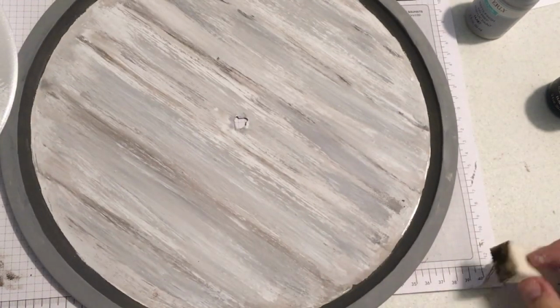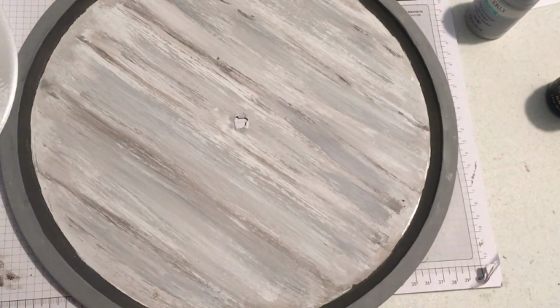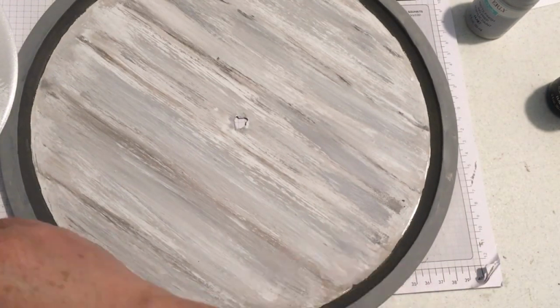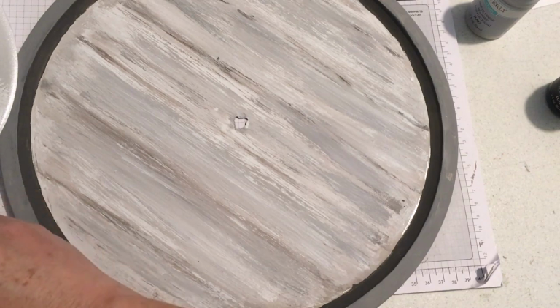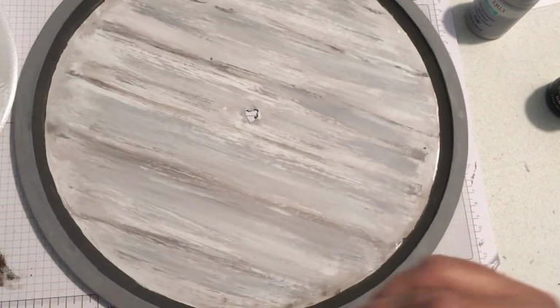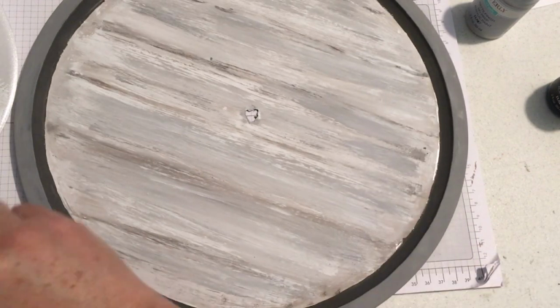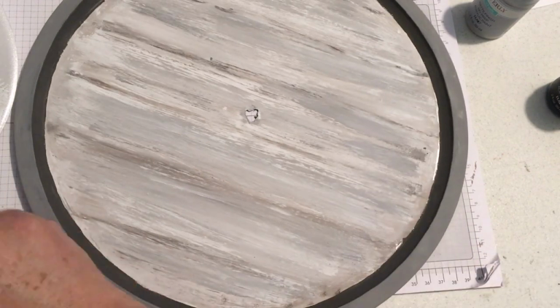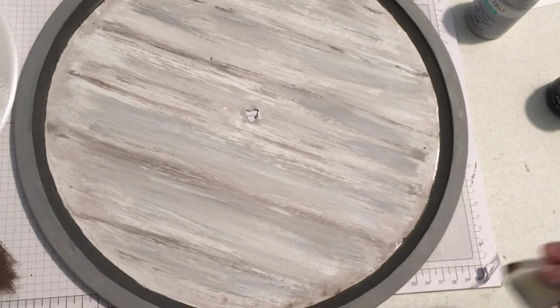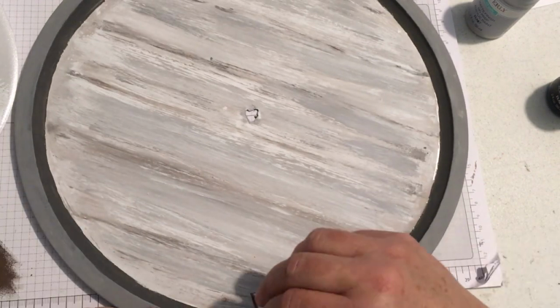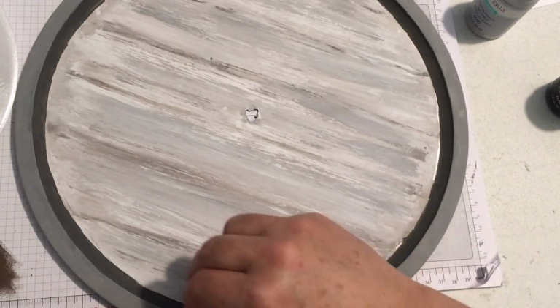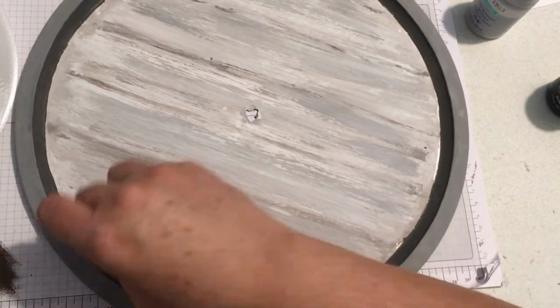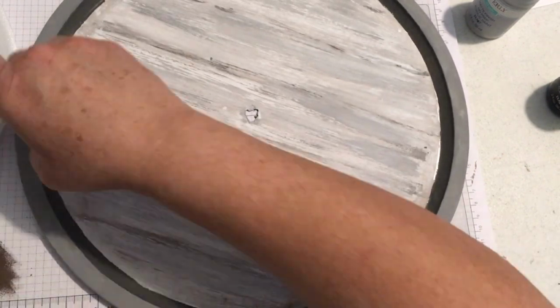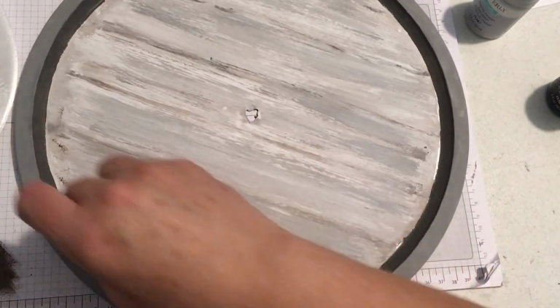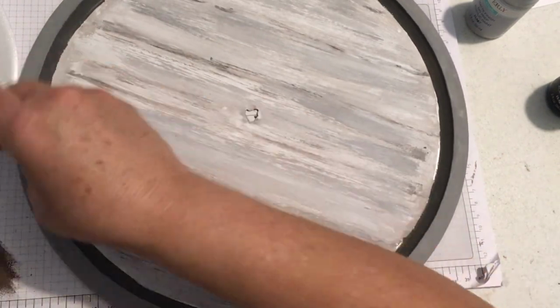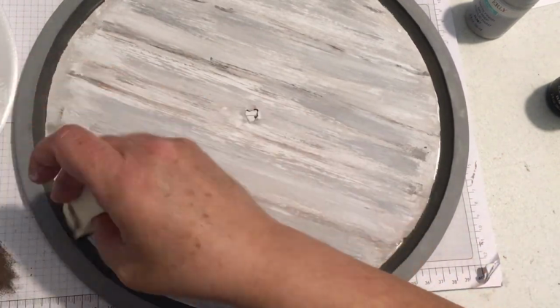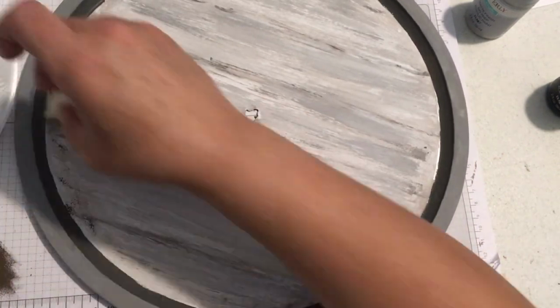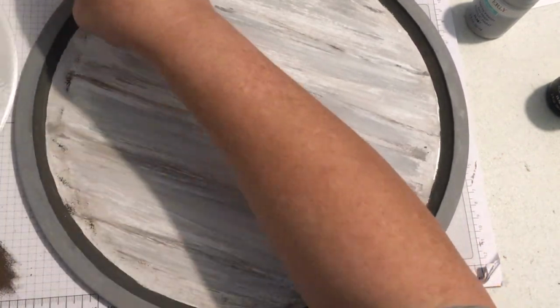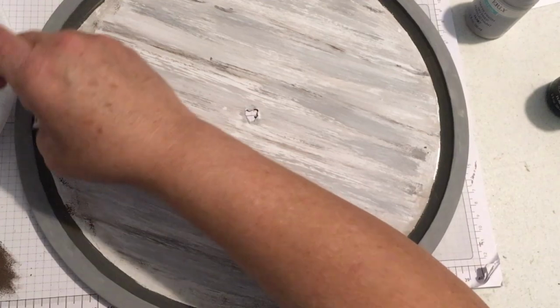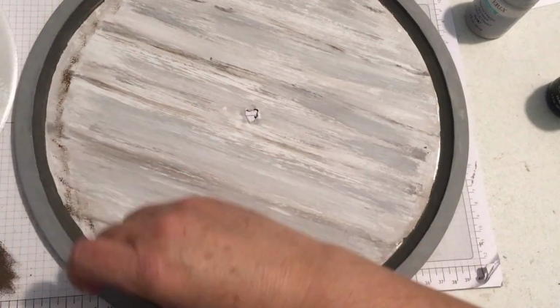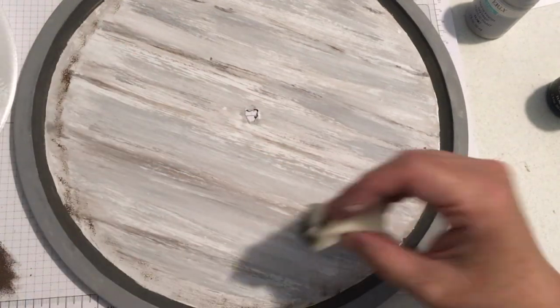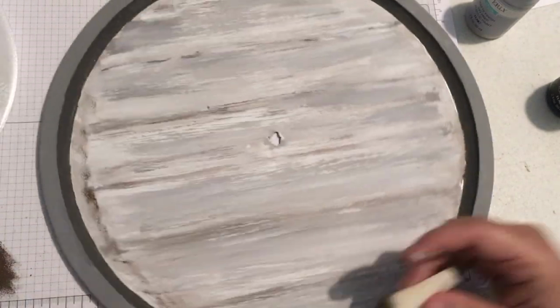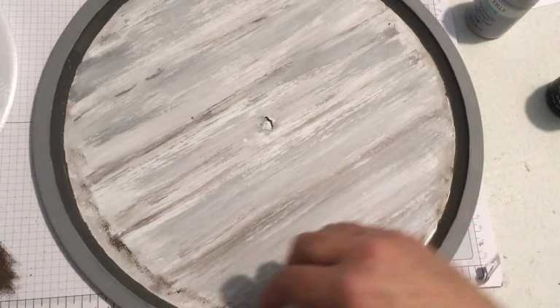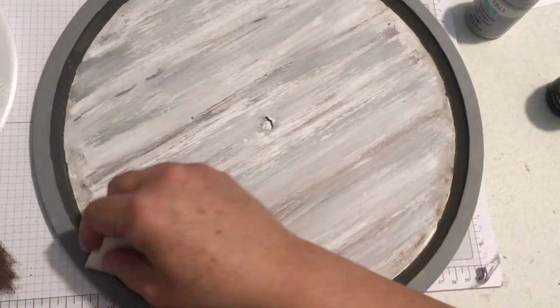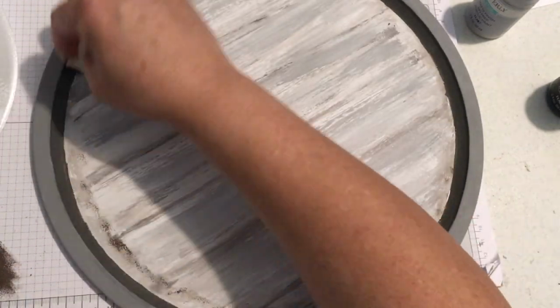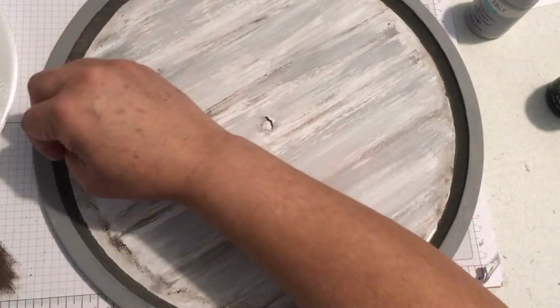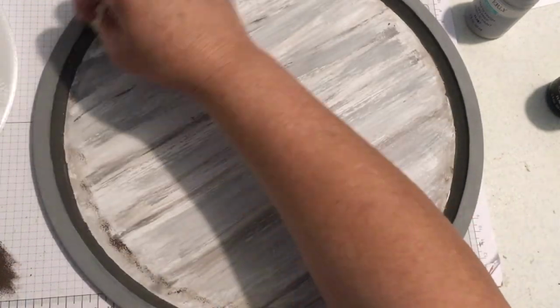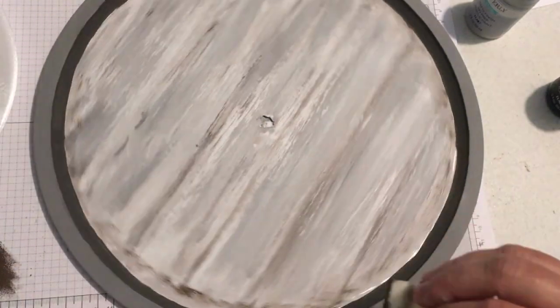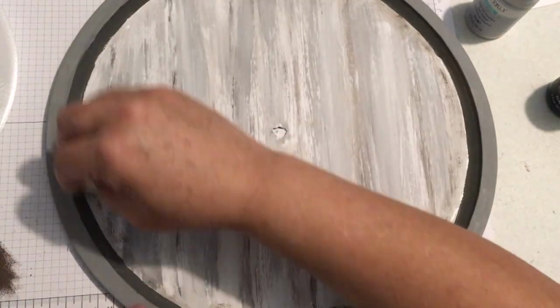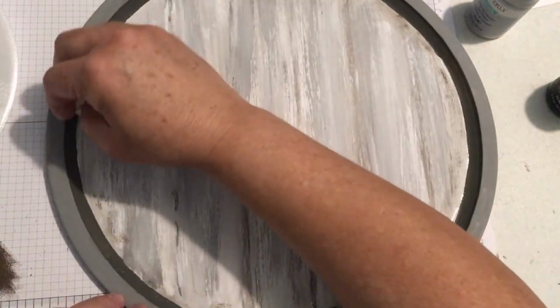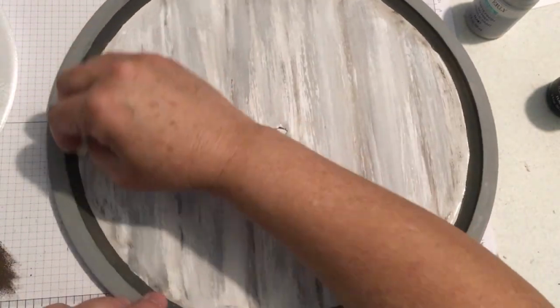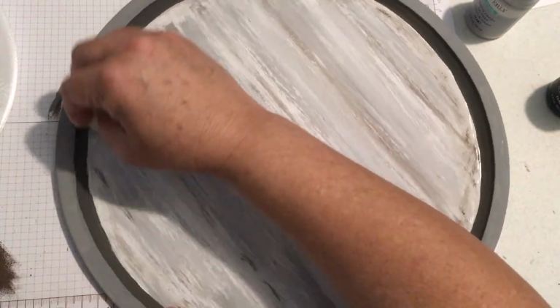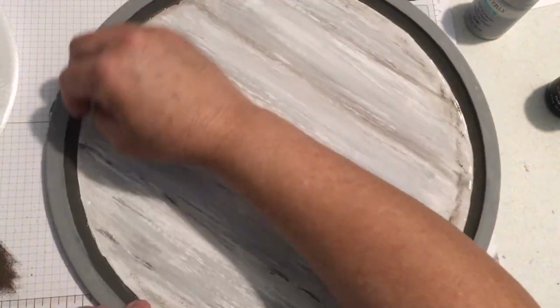Thank you for joining me today. I'm happy to be making this tray for you — I've had this idea for a while and I'm excited about how it turned out, so stay tuned as we continue on with this cute little pizza pan clock.